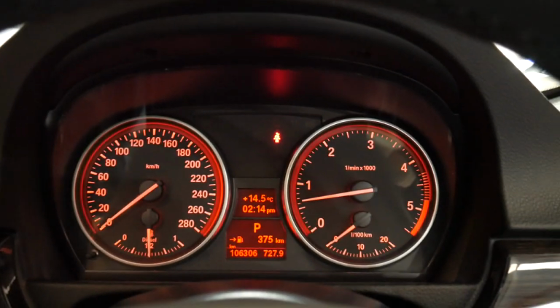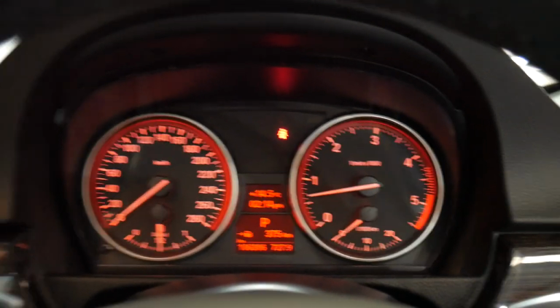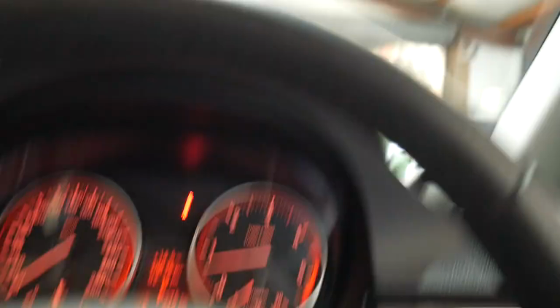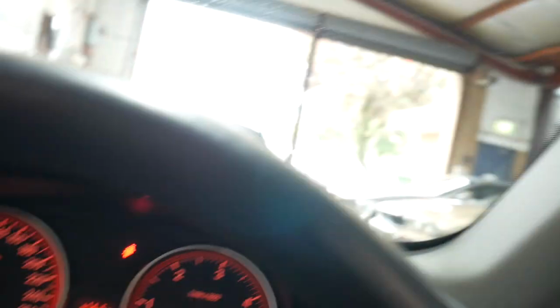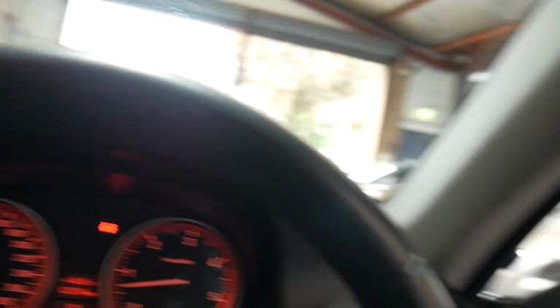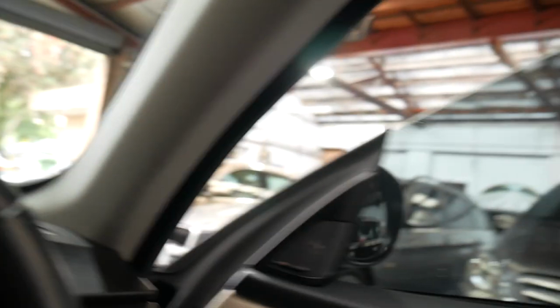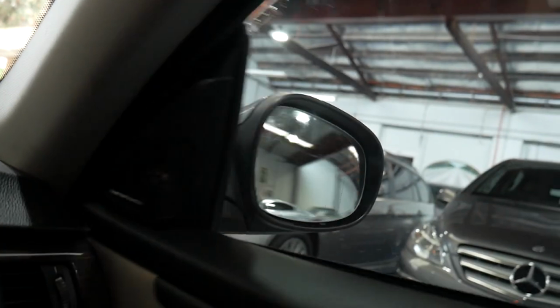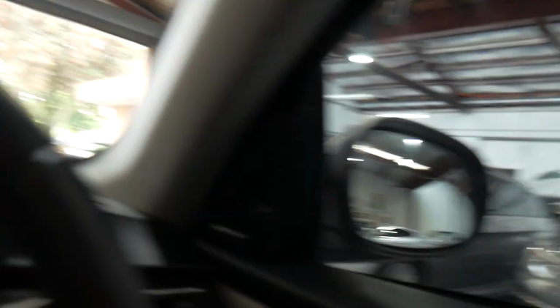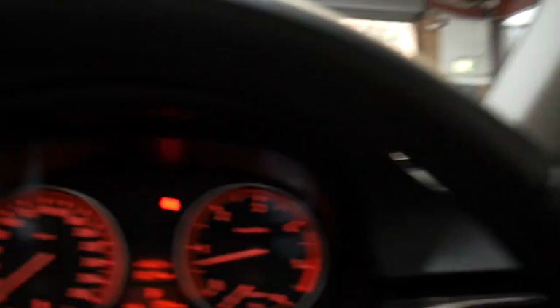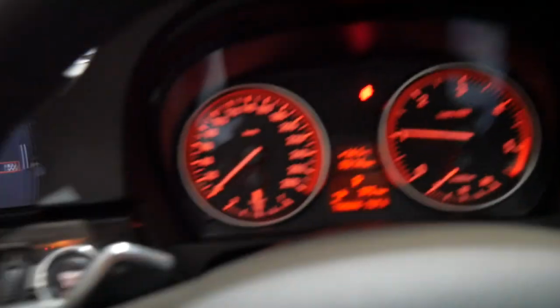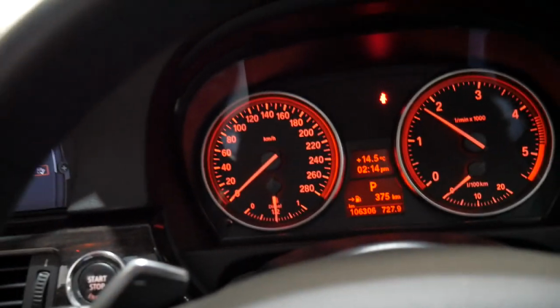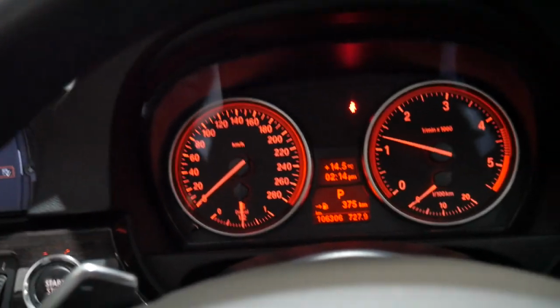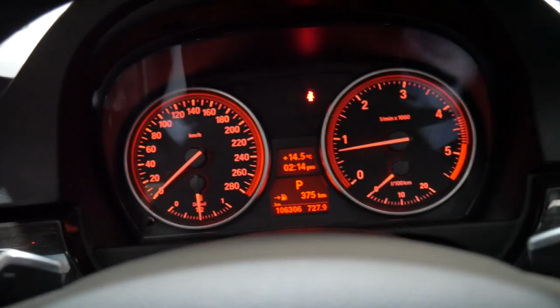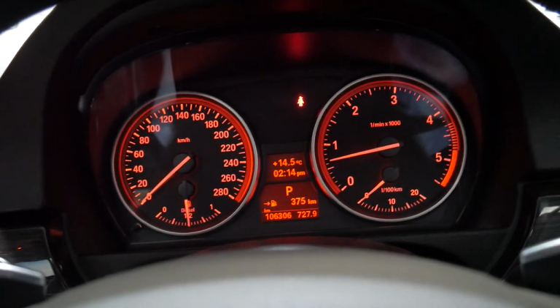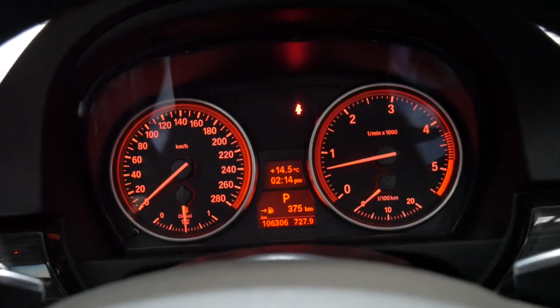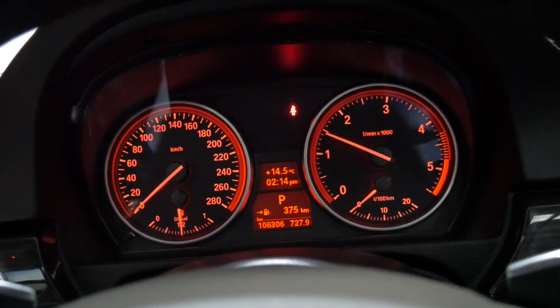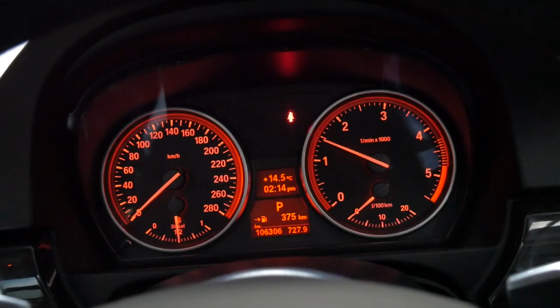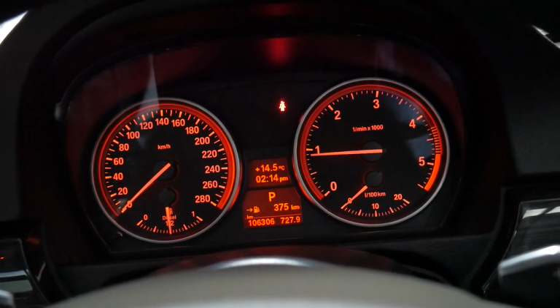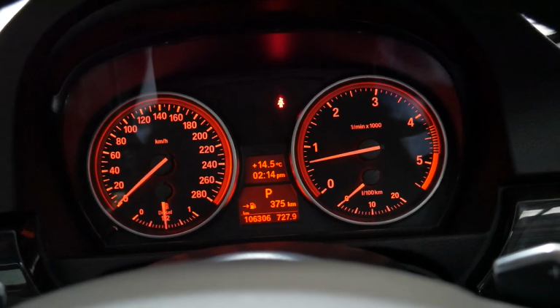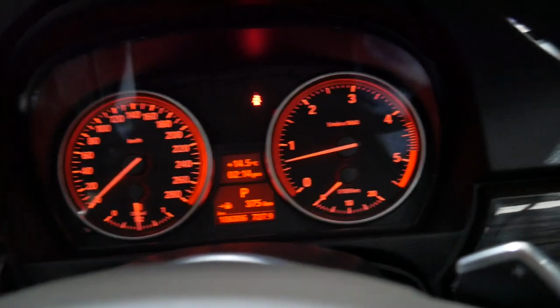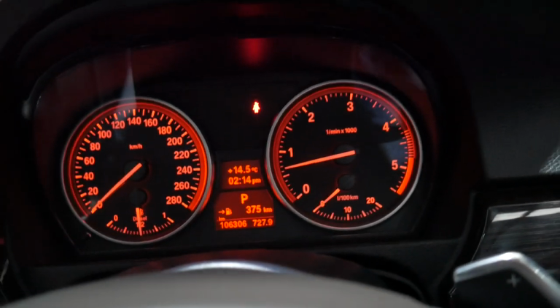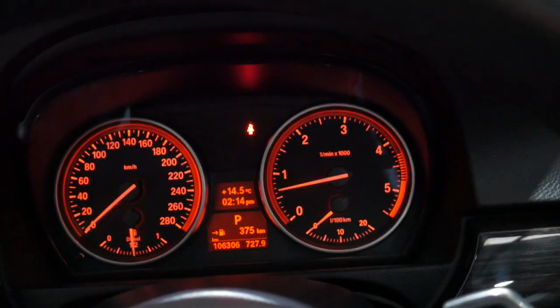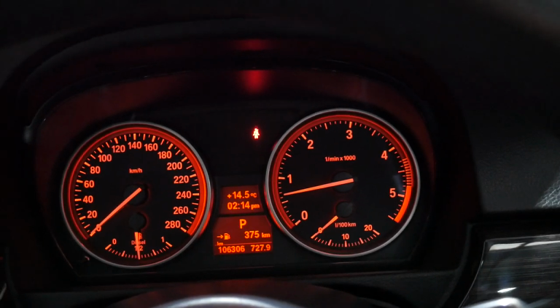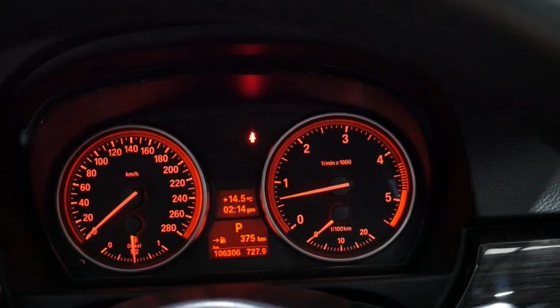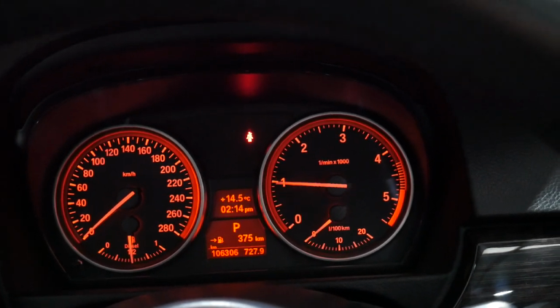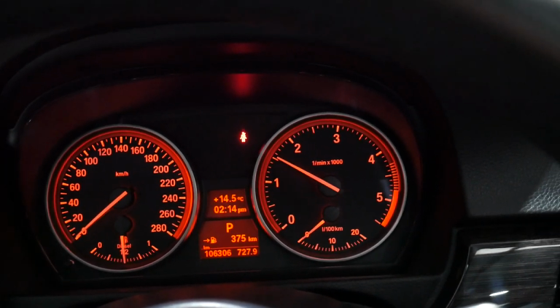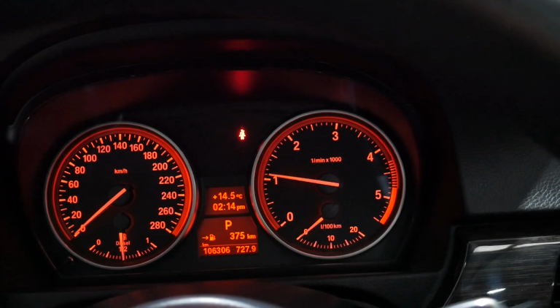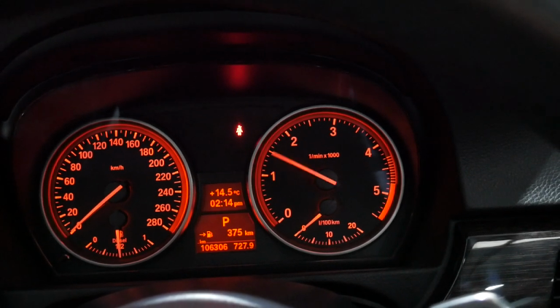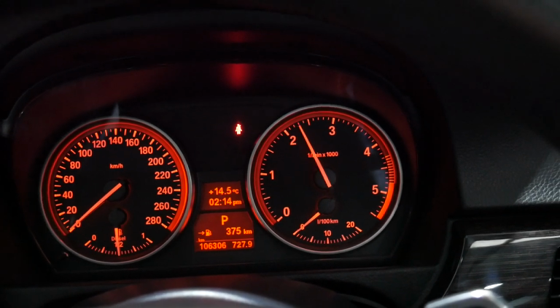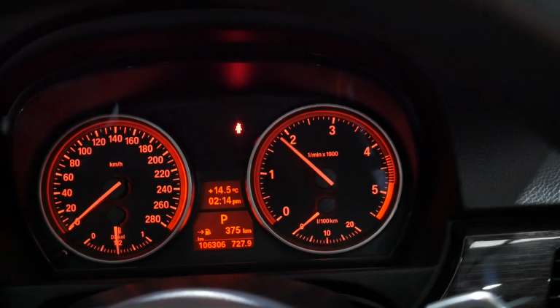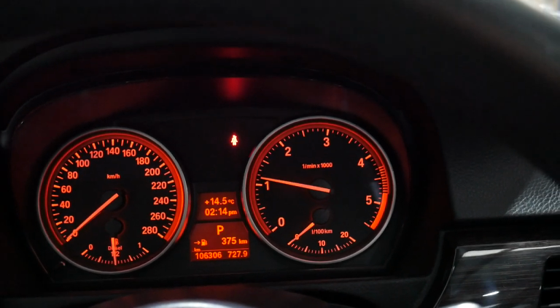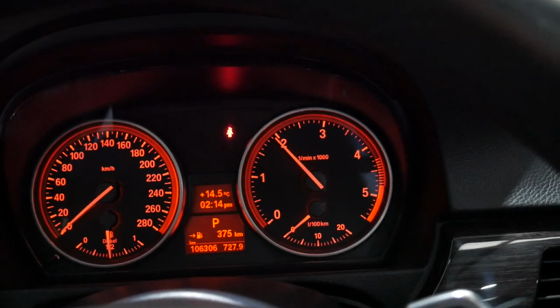Let's have a listen to this — Harman Kardon sound. That was another upgrade. Now that's with the sunroof open but if I close the sunroof, have a listen to how quiet this car gets. Amazing — just a true credit to BMW.